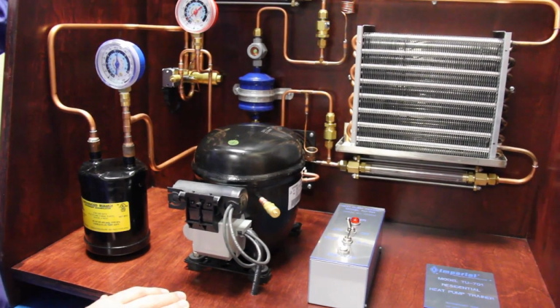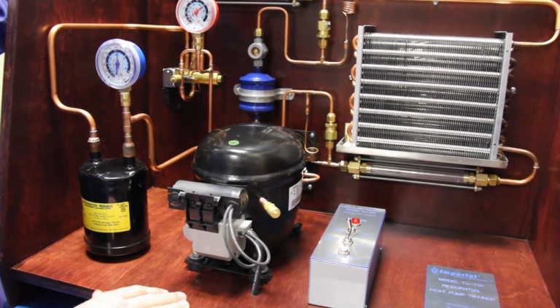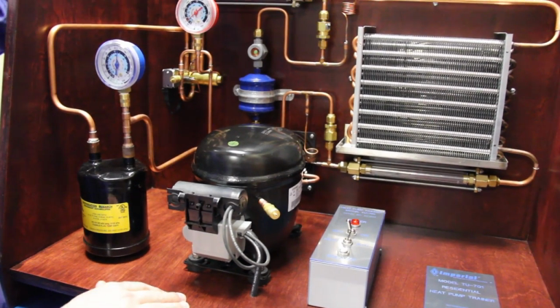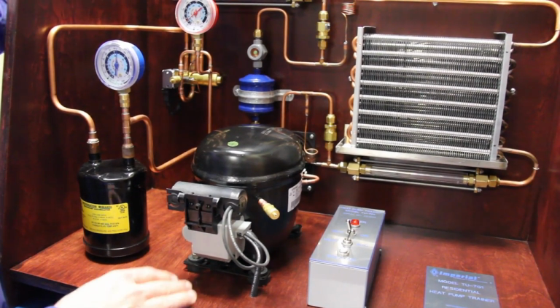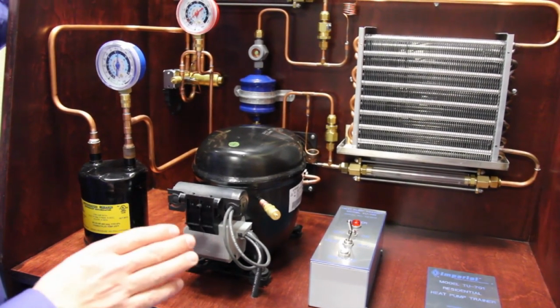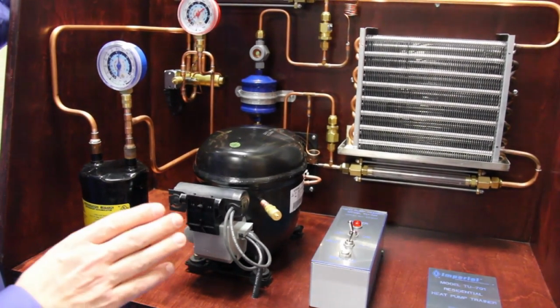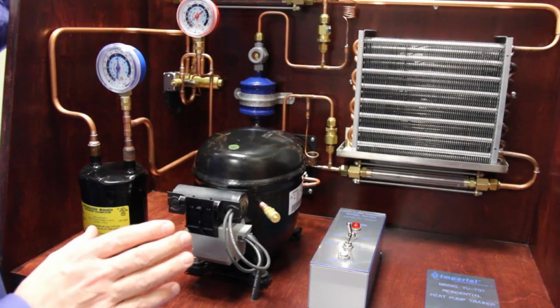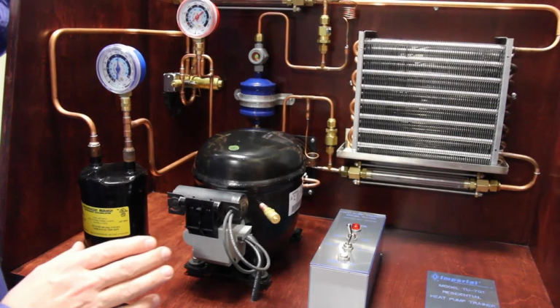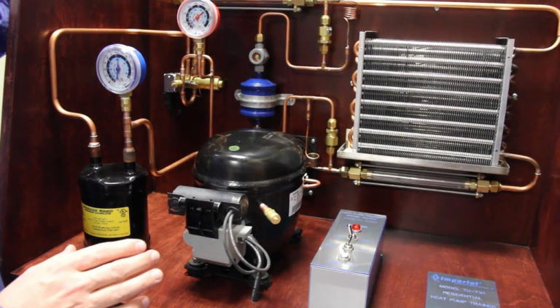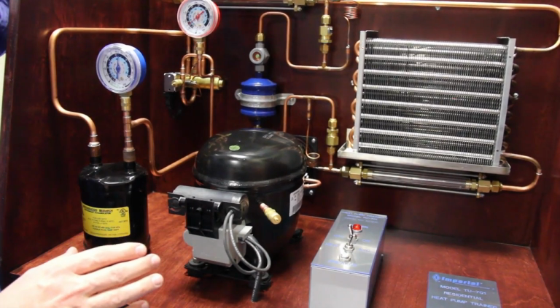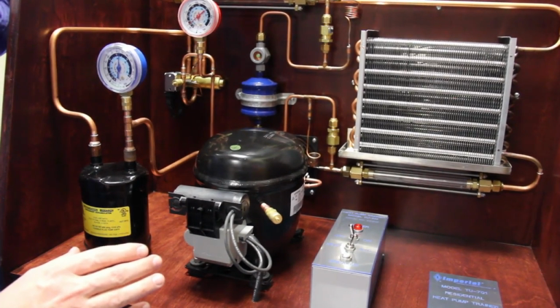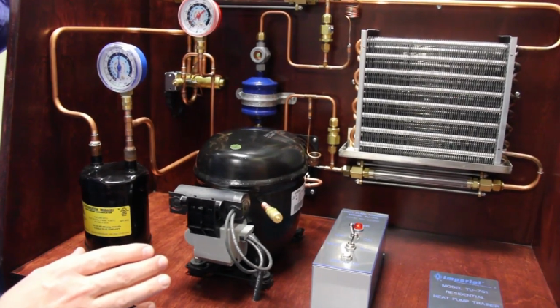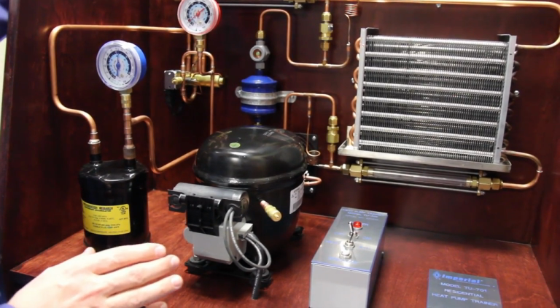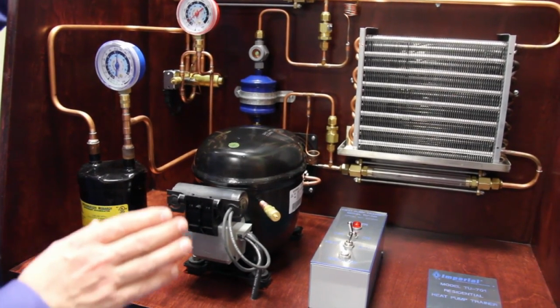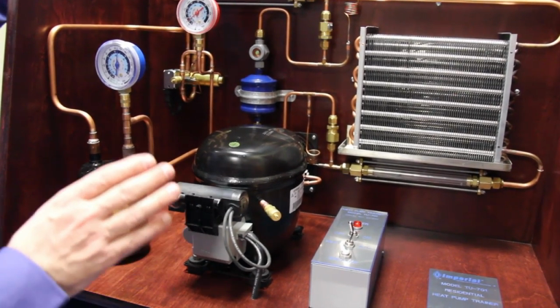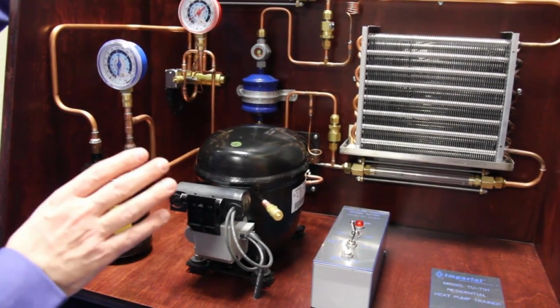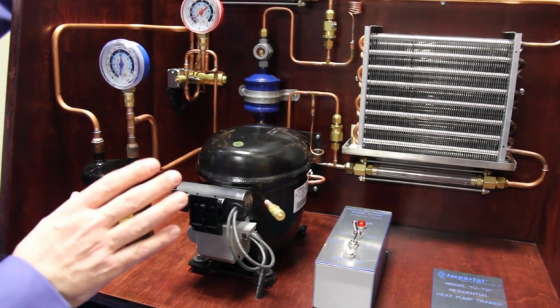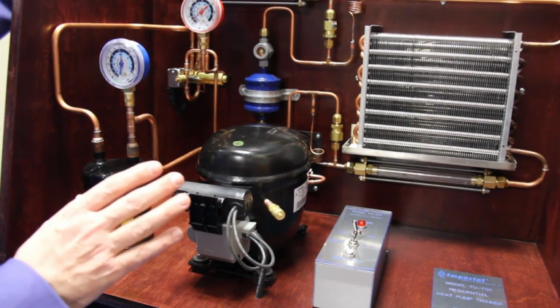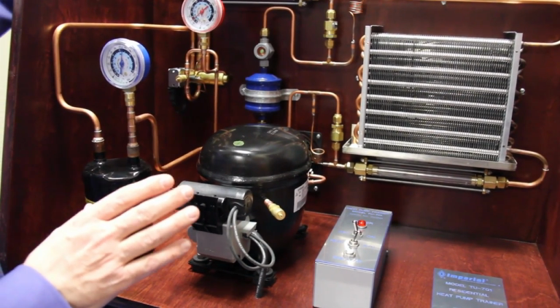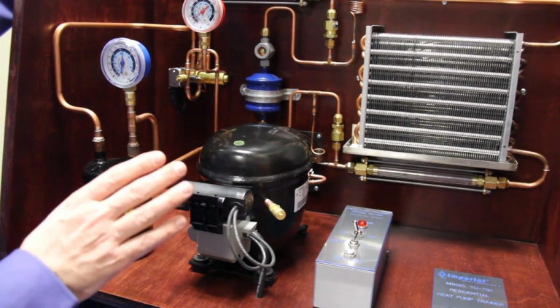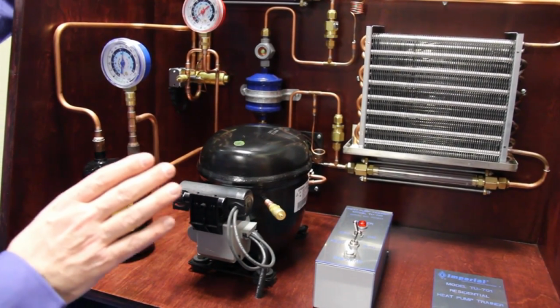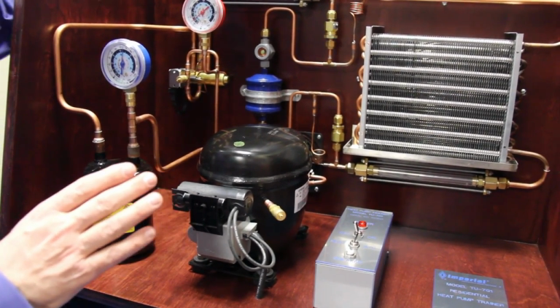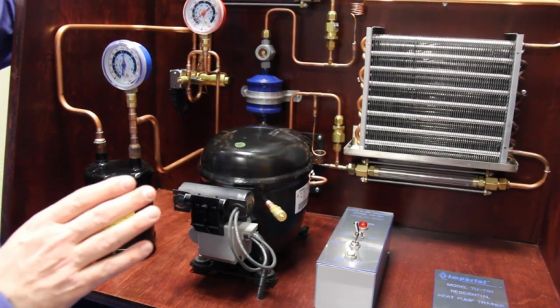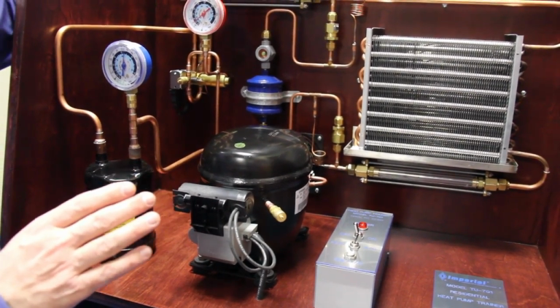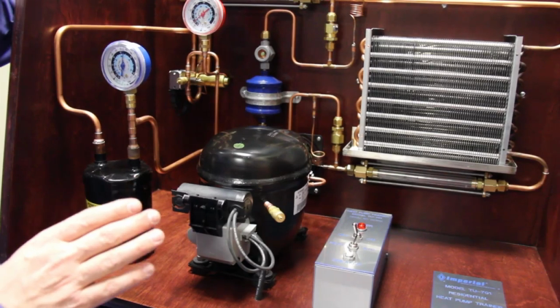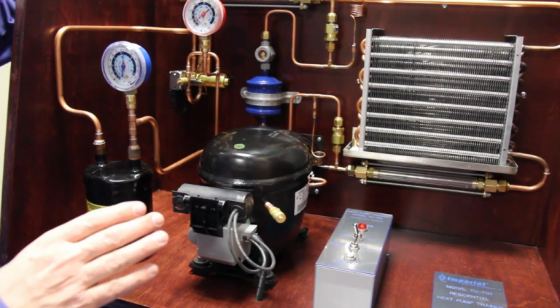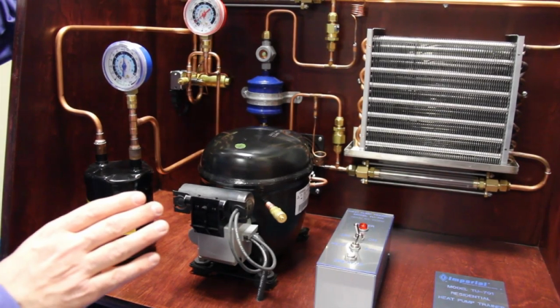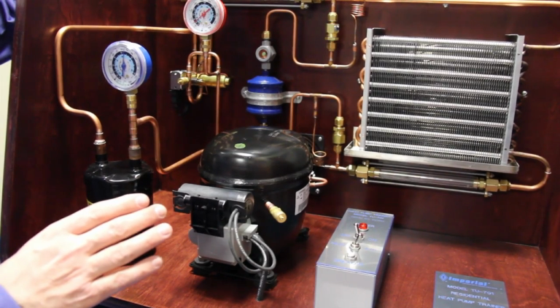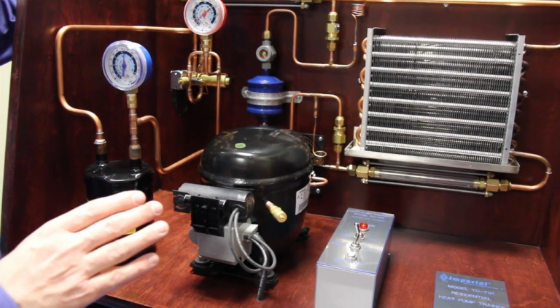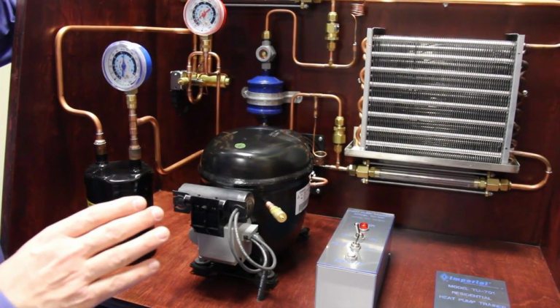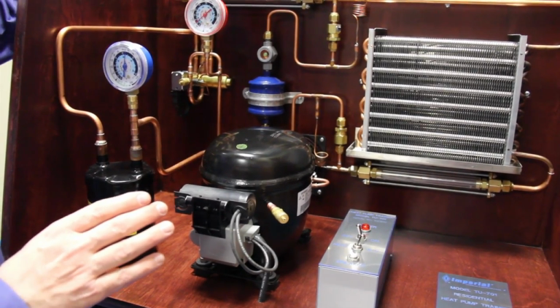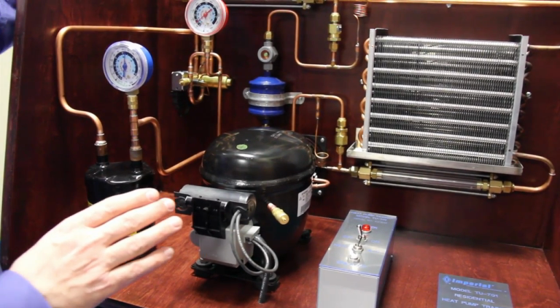The best way to show the features and benefits of the TU701 is to walk through how I teach a basic refrigeration cycle as an instructor in a residential heat pump class.